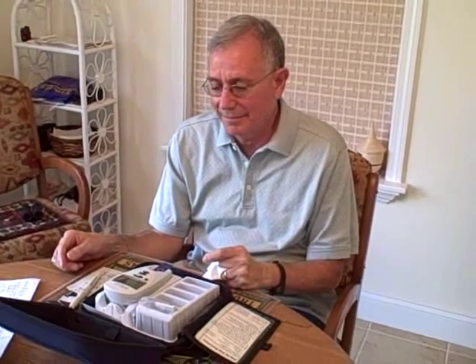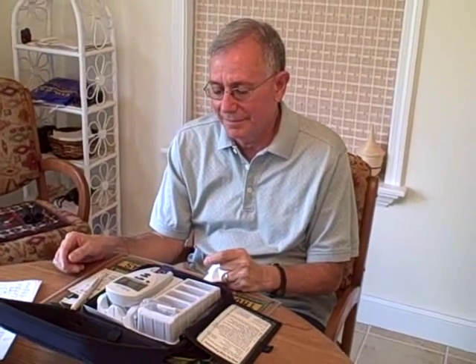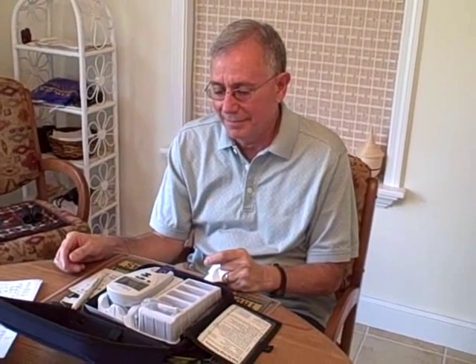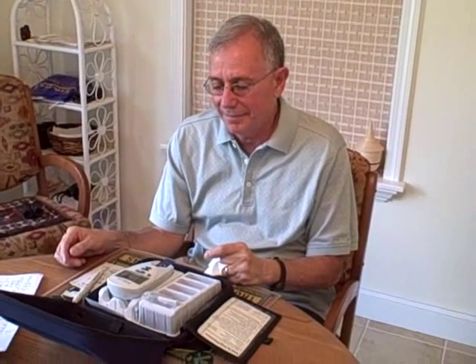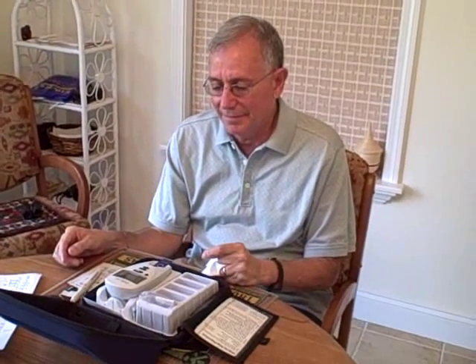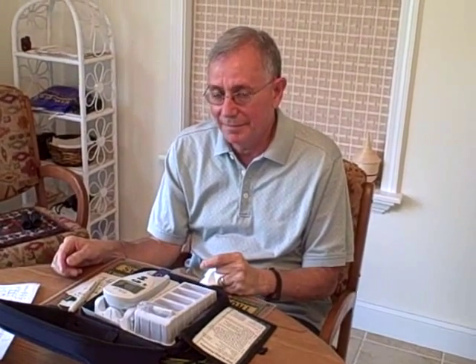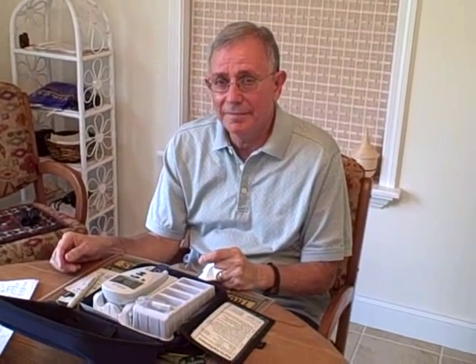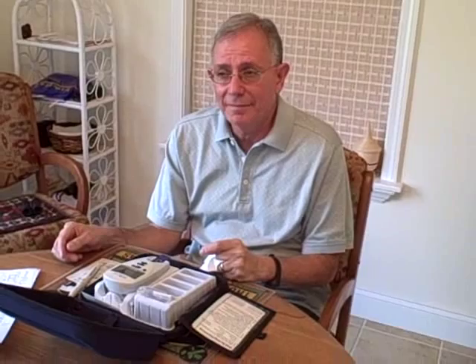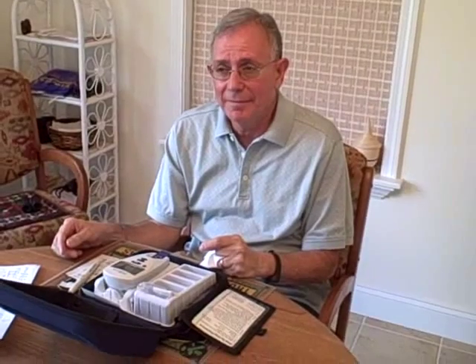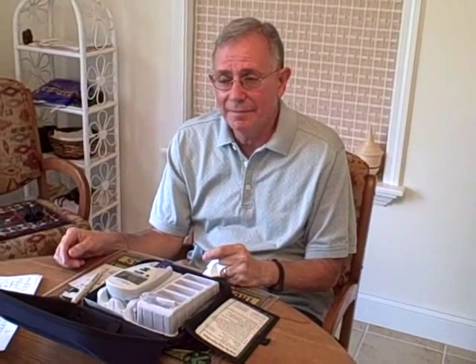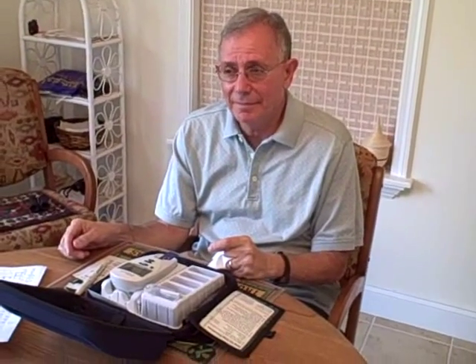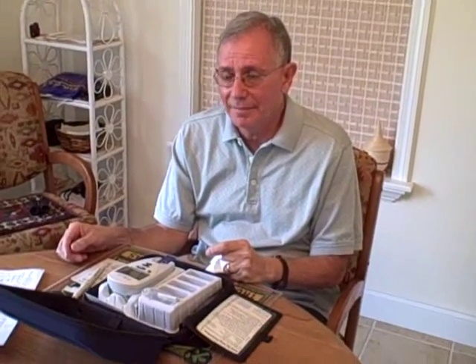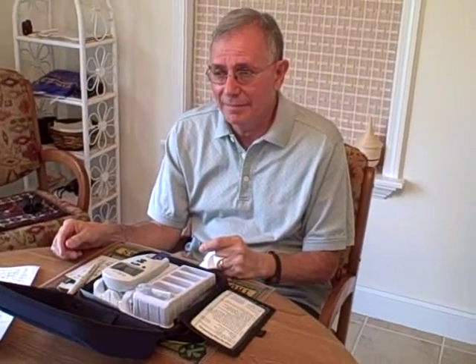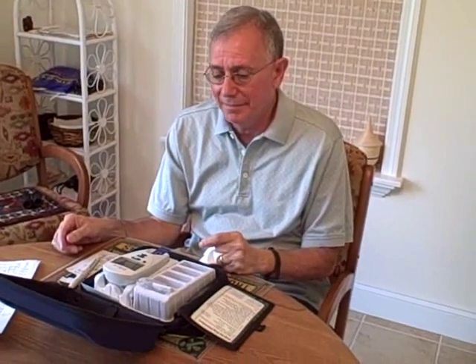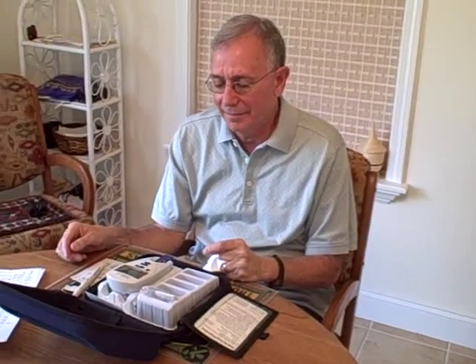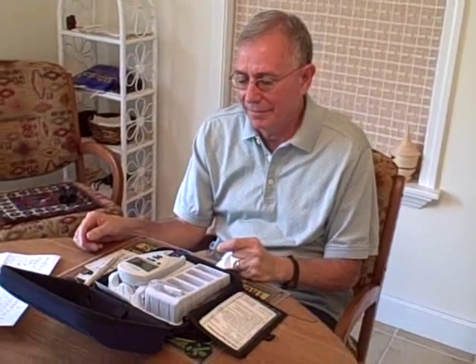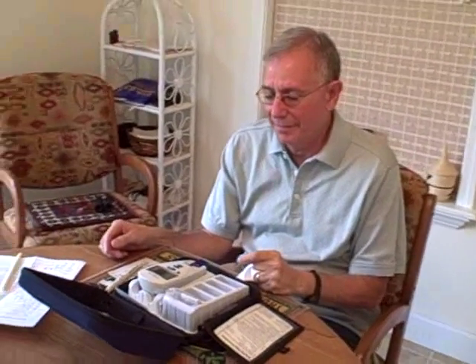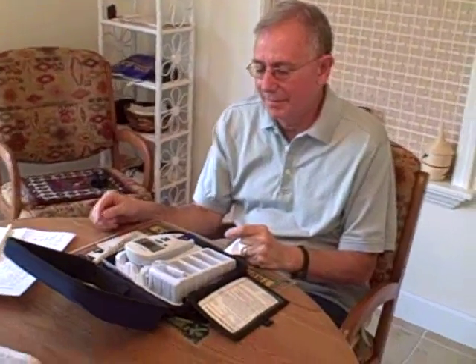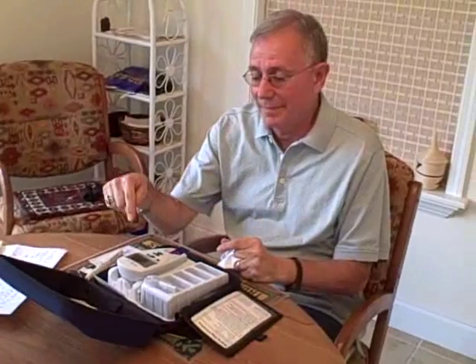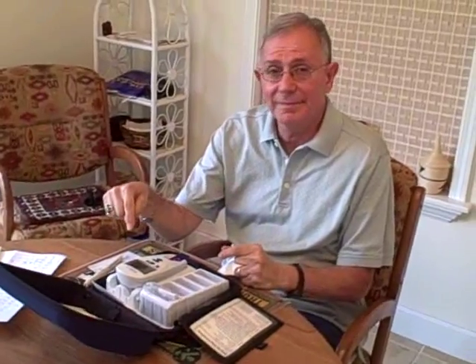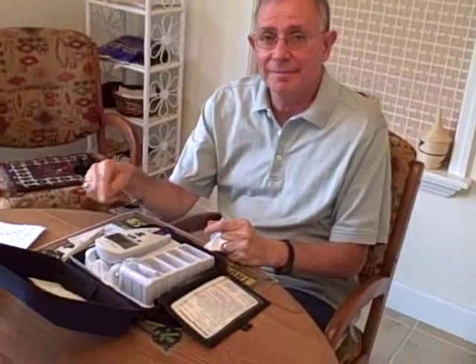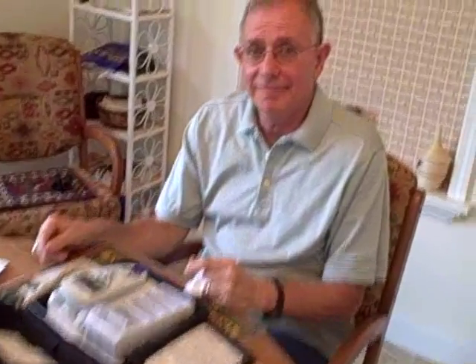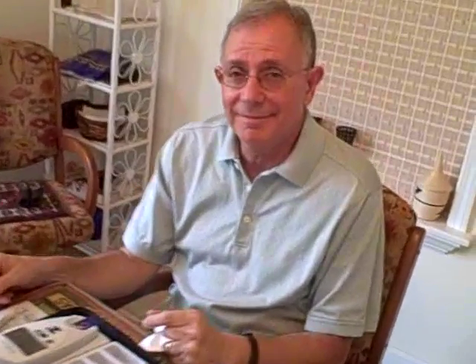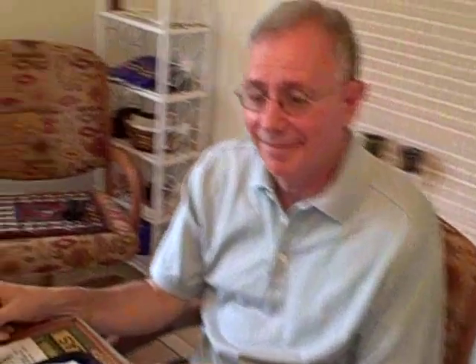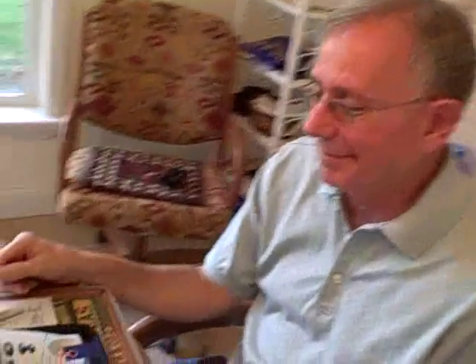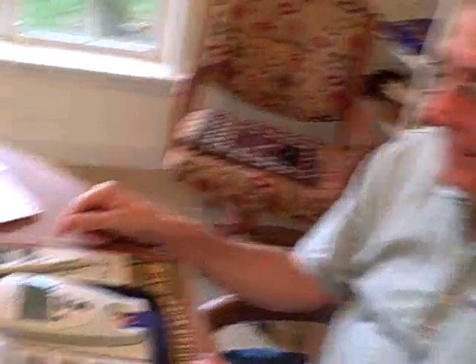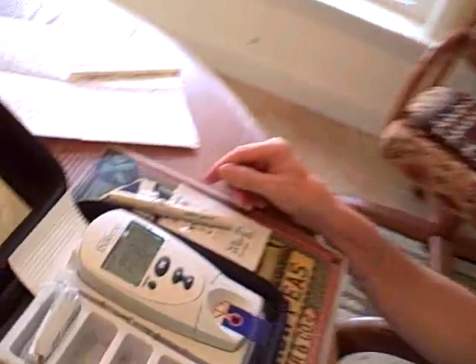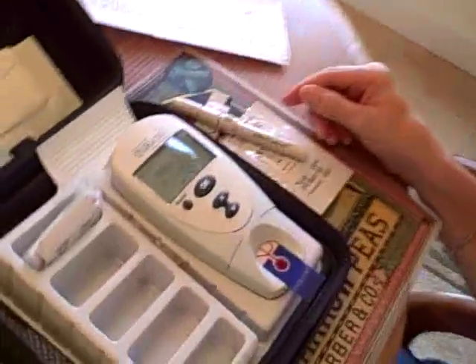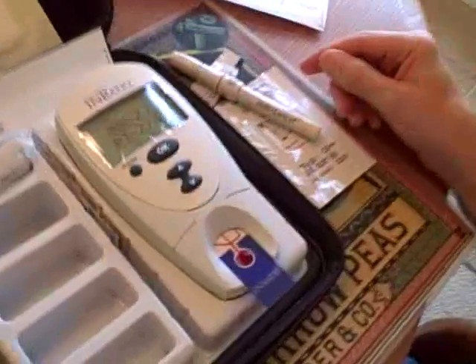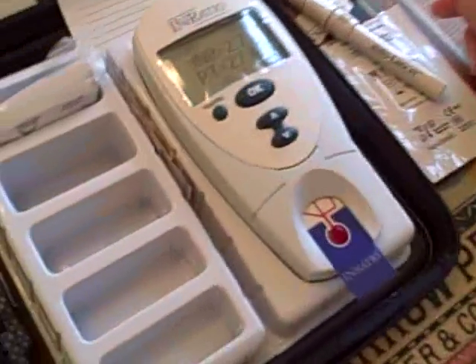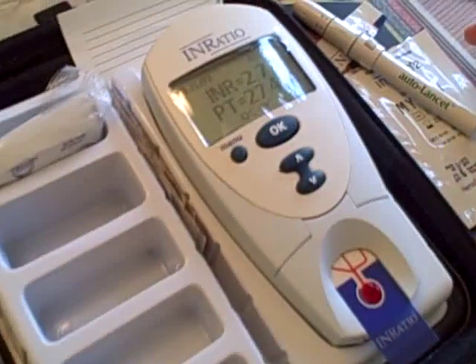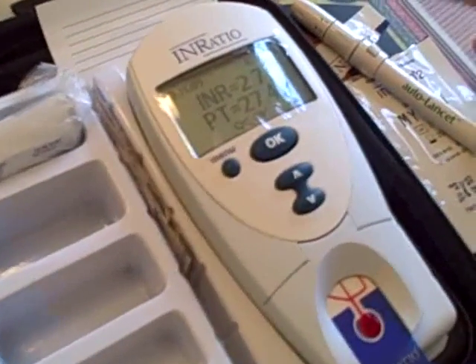We recently discovered when we were in Amsterdam that in the Netherlands, 50% of people self-test on Coumadin, as opposed to 2% in the United States.